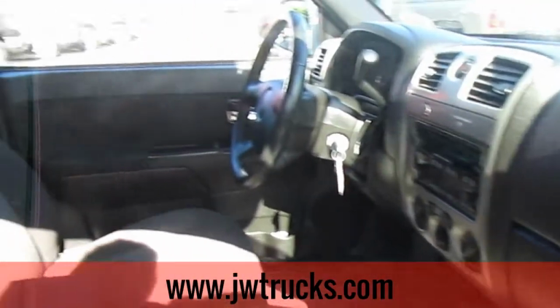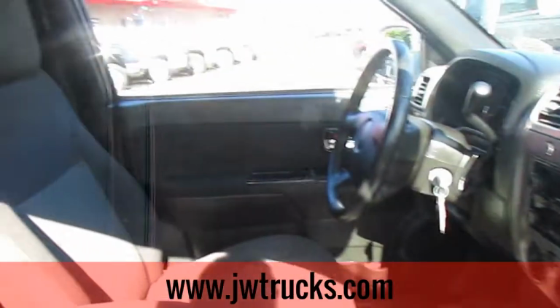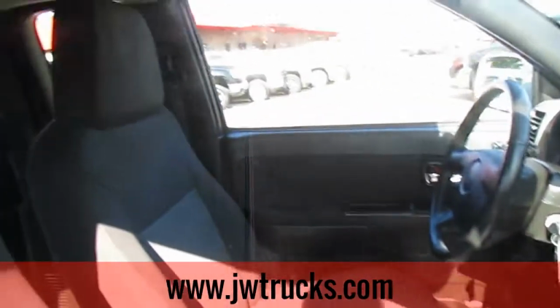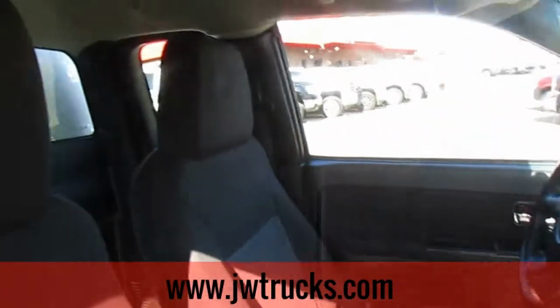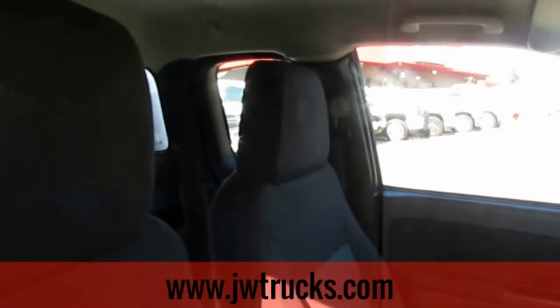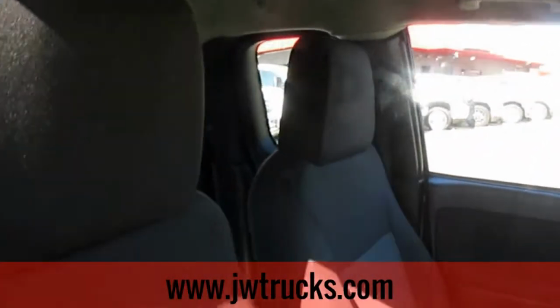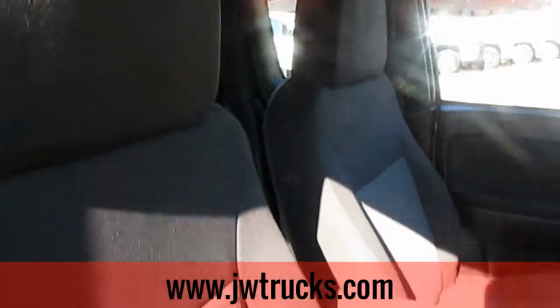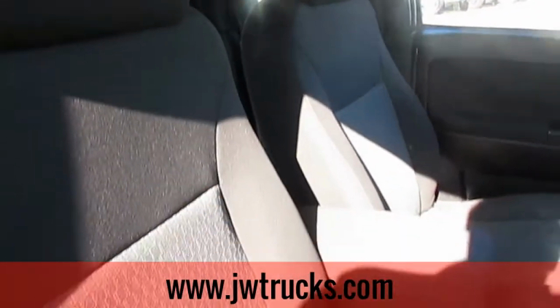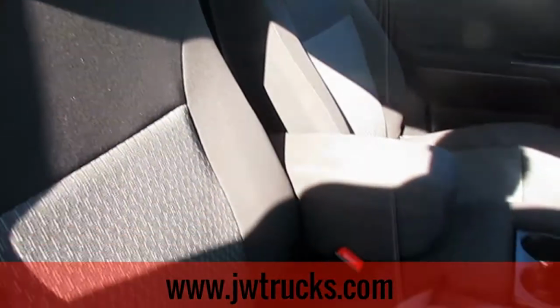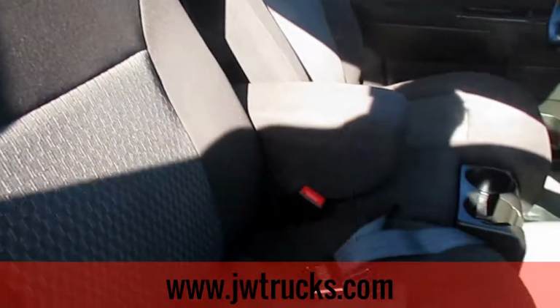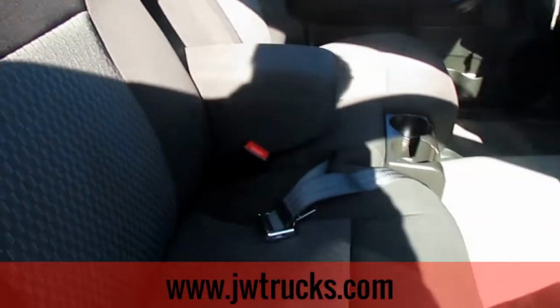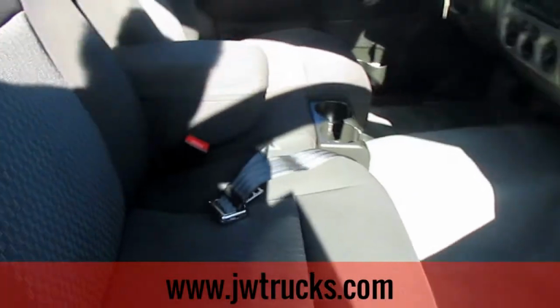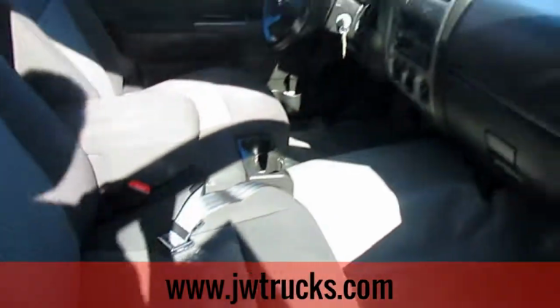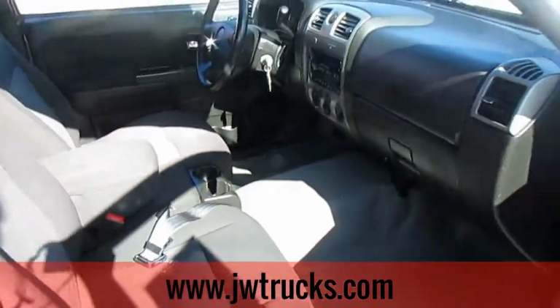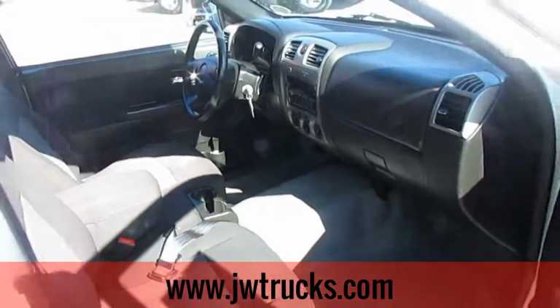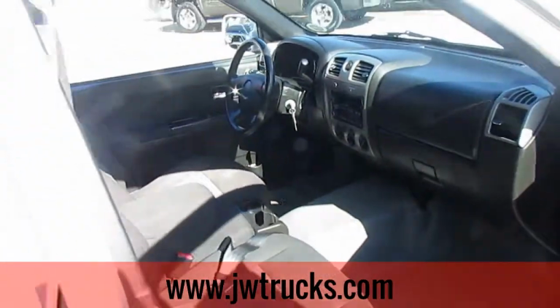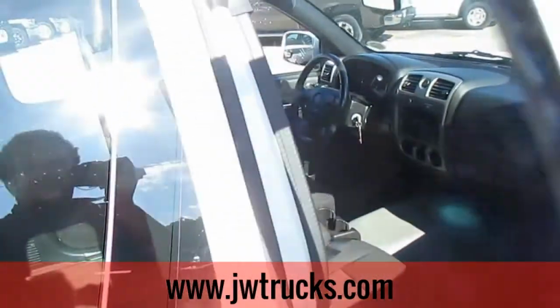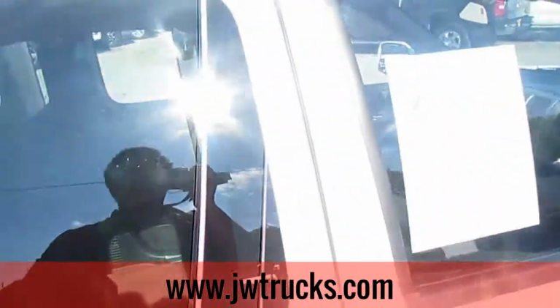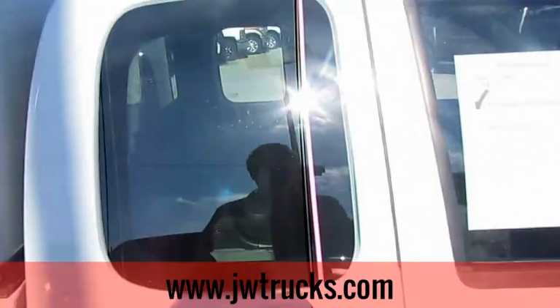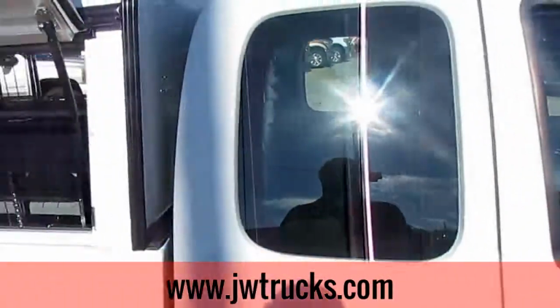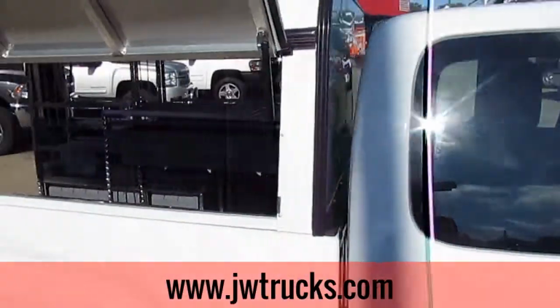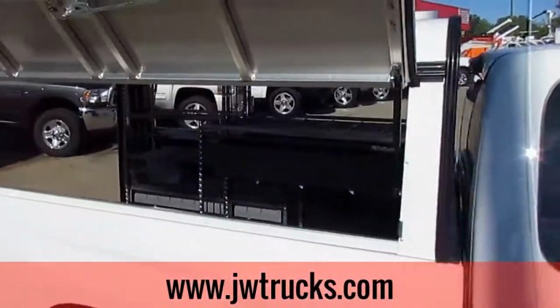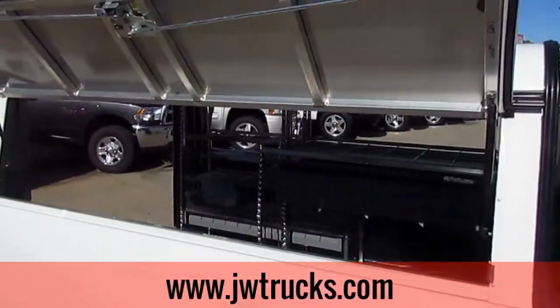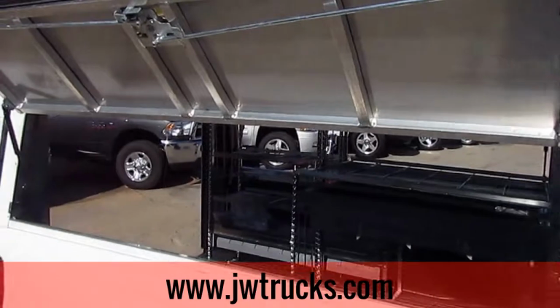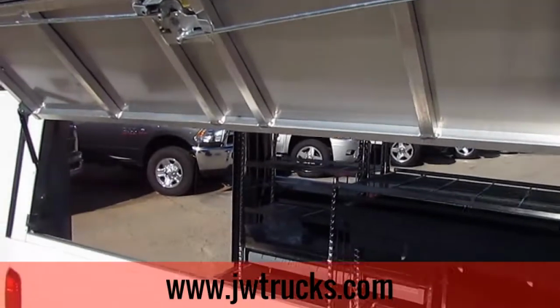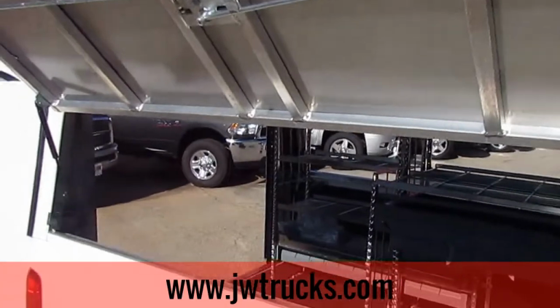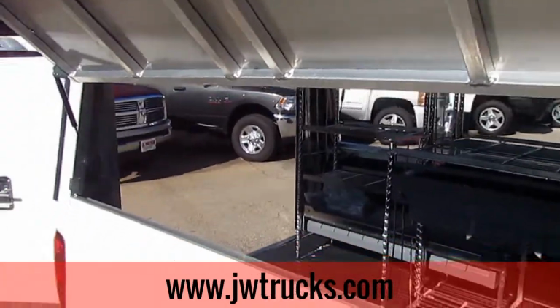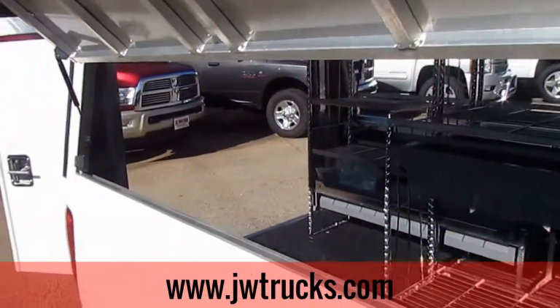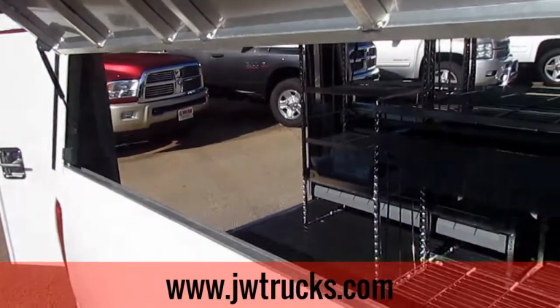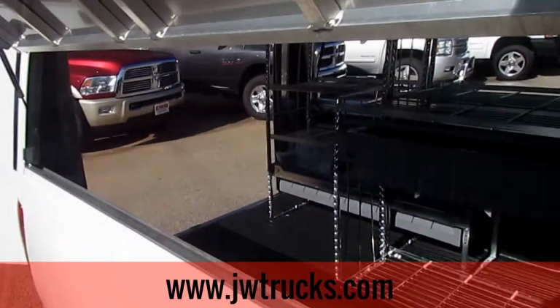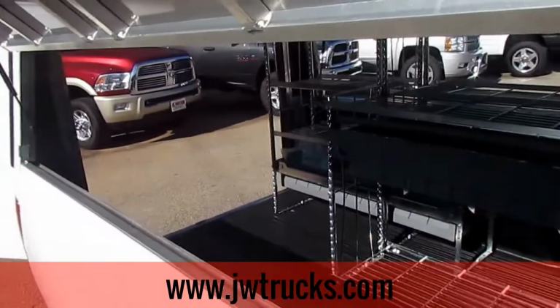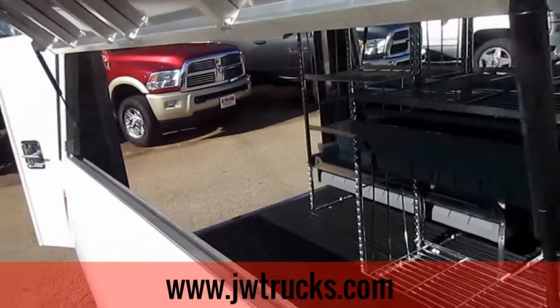Give me a shot of the interior — beautiful. Let's make our way back to the camper top. The camper top does have these hatch latches on each side.